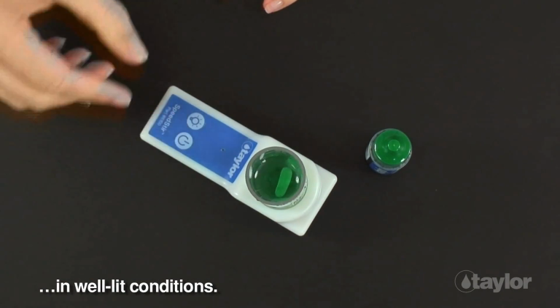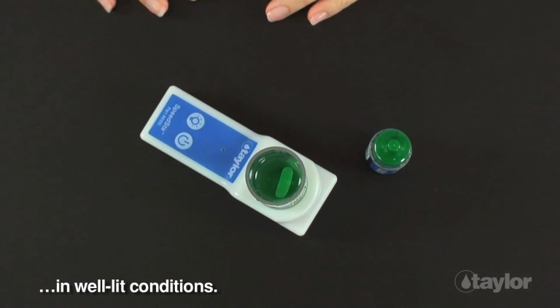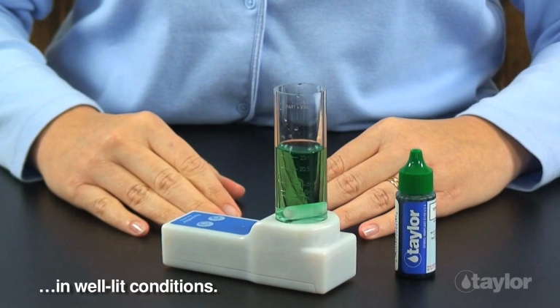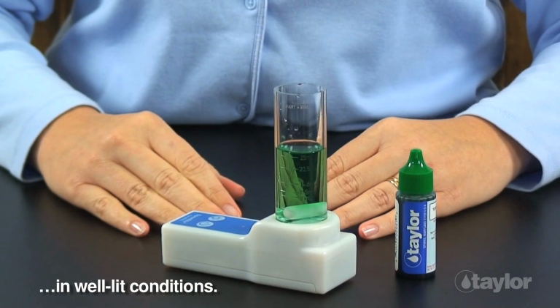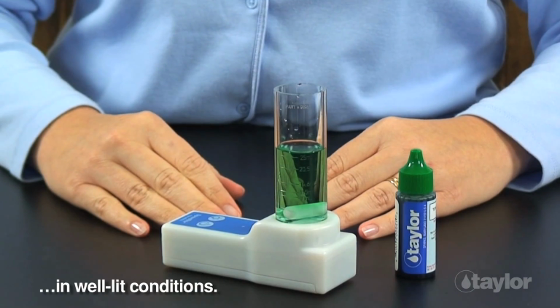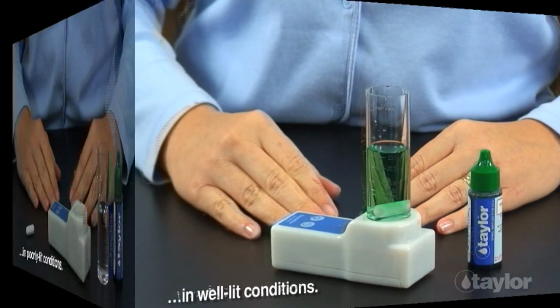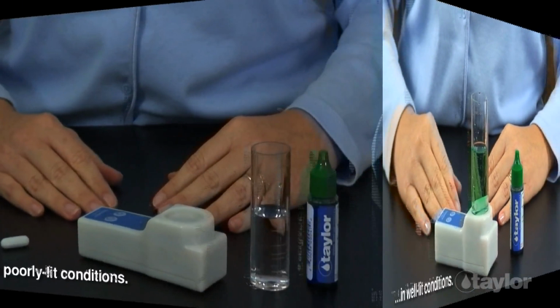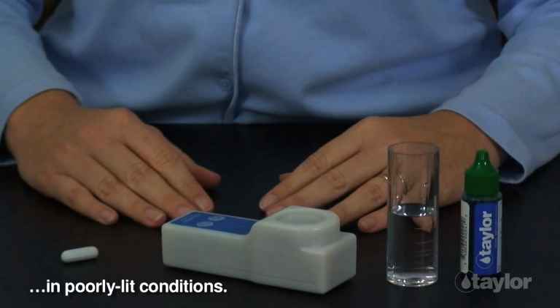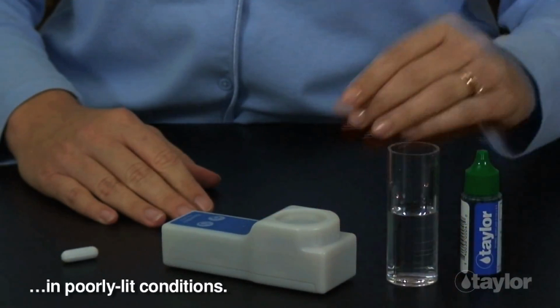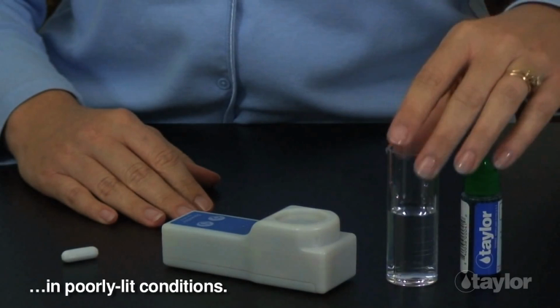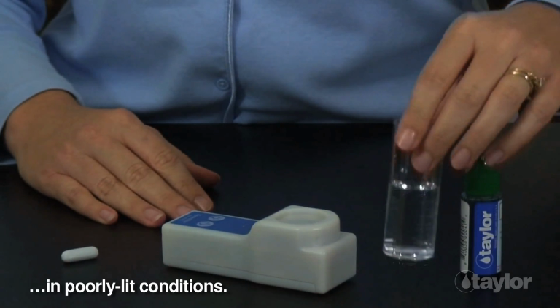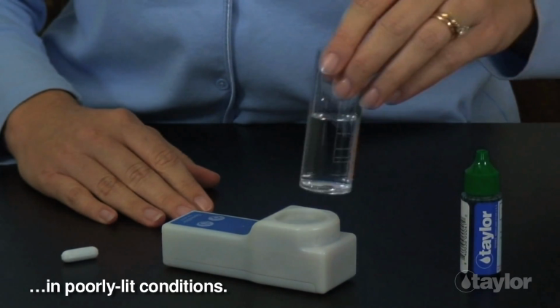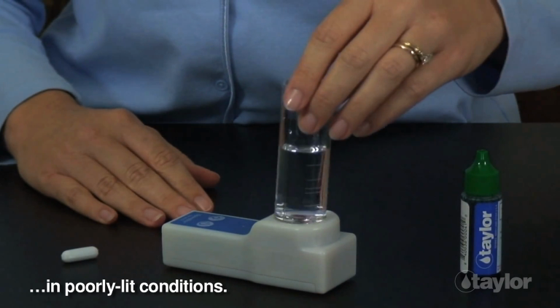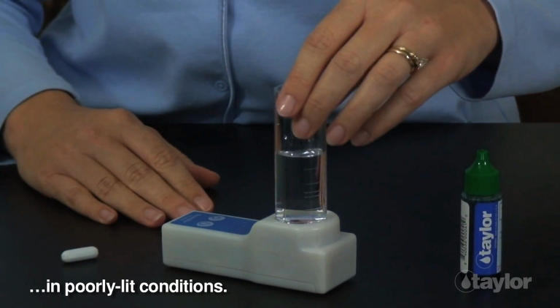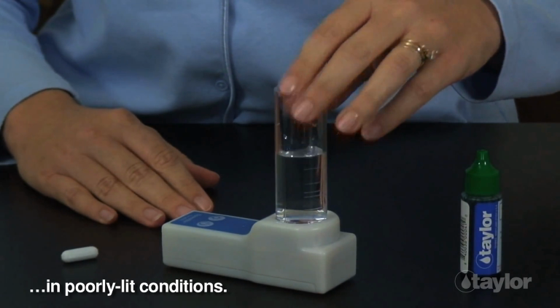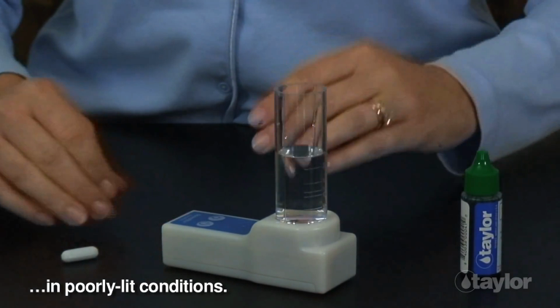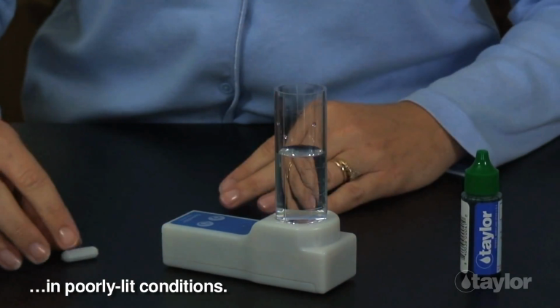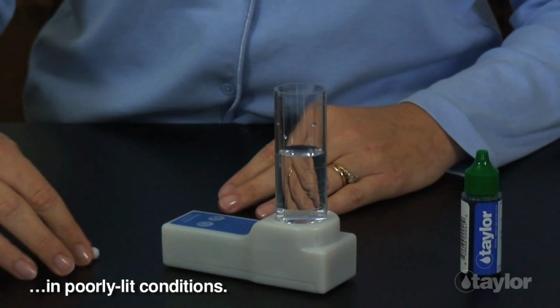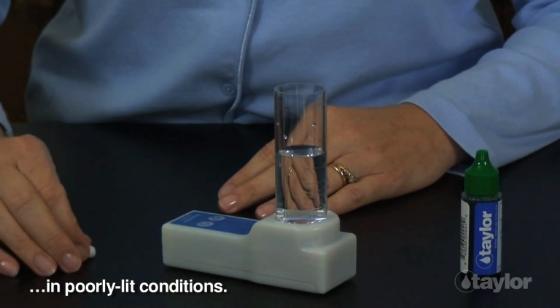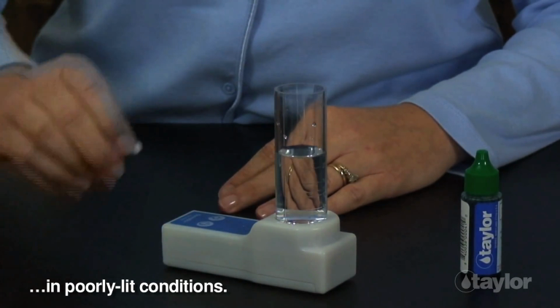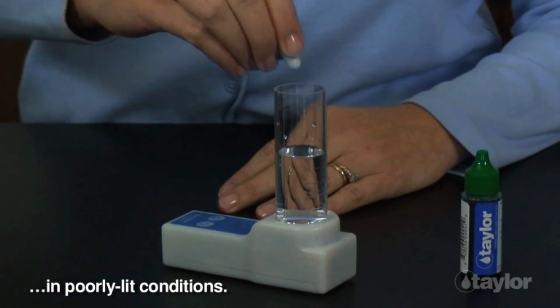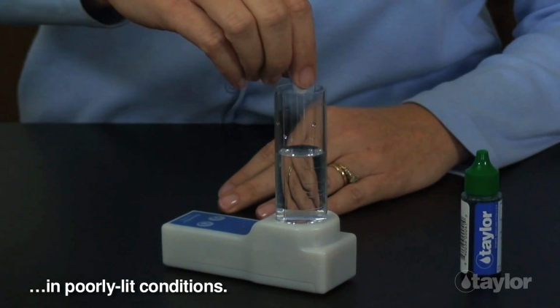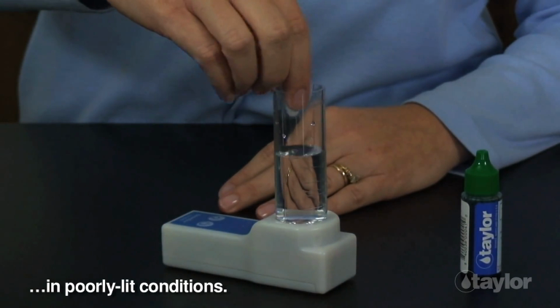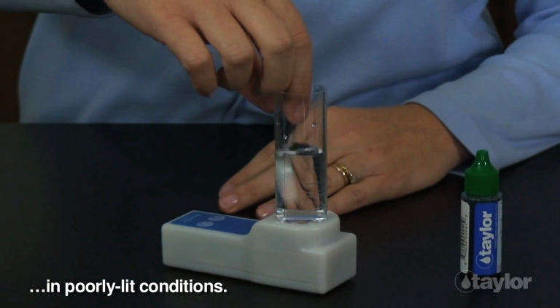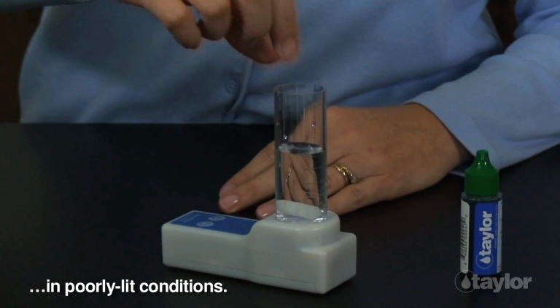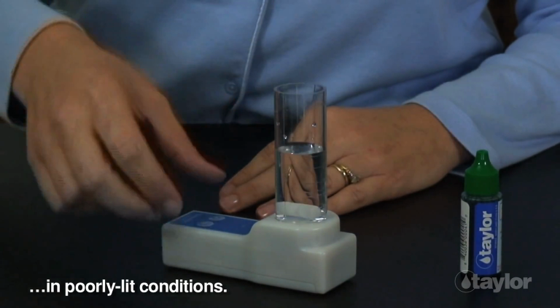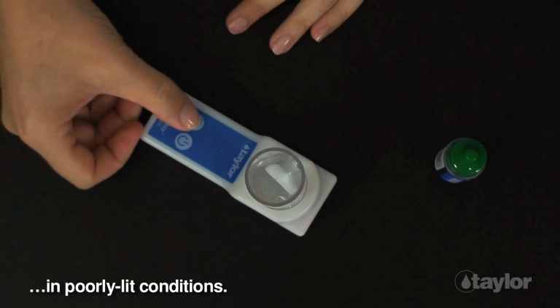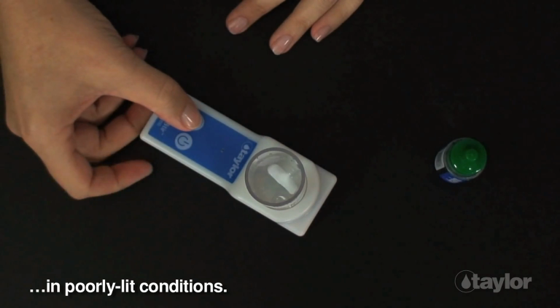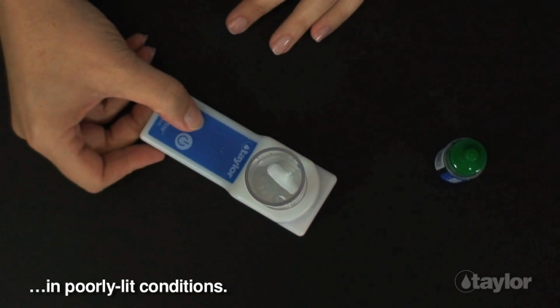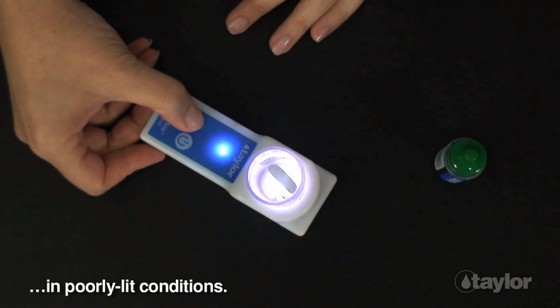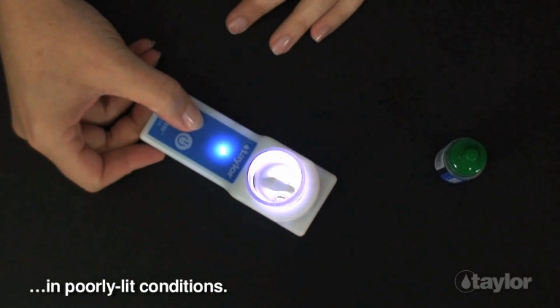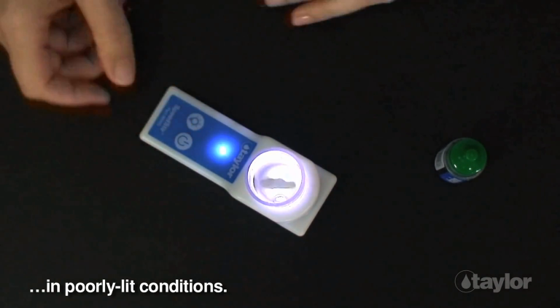If the ambient light is poor, push the button with the light bulb icon and six LEDs below the mixing platform will light up to make color changes in the test sample easy to see.